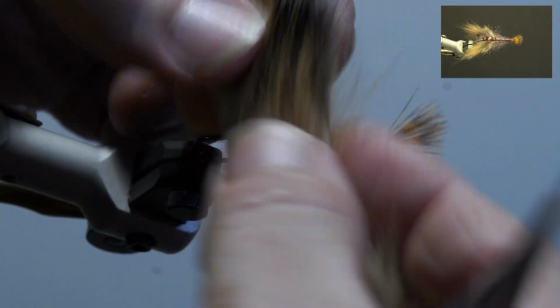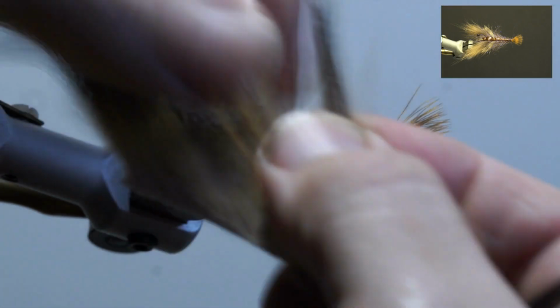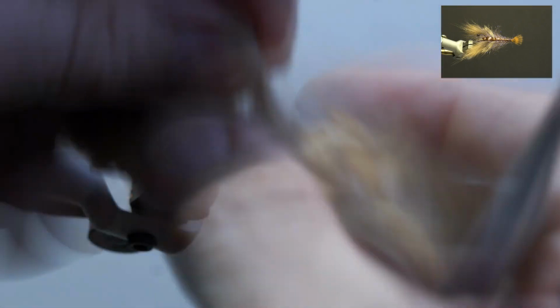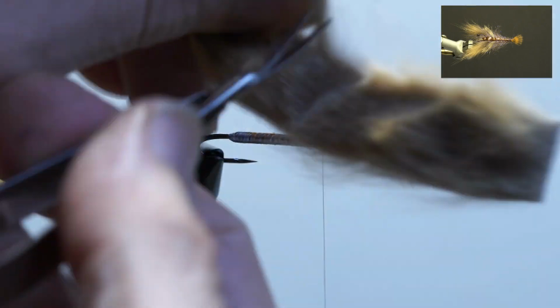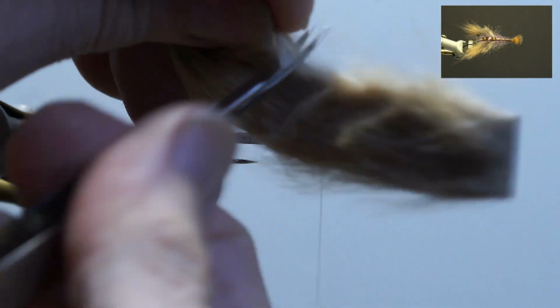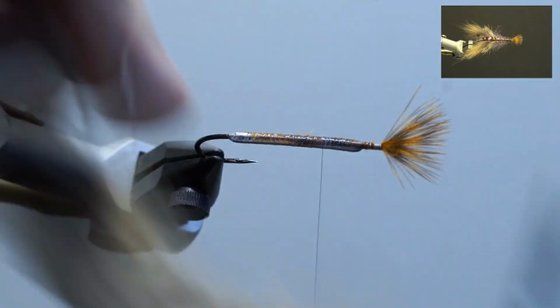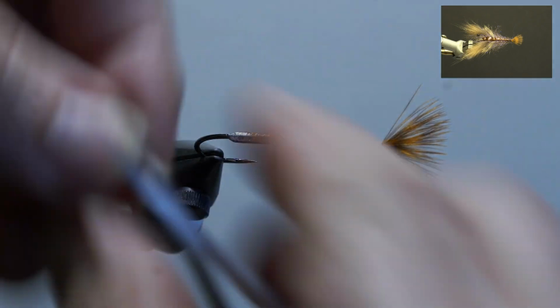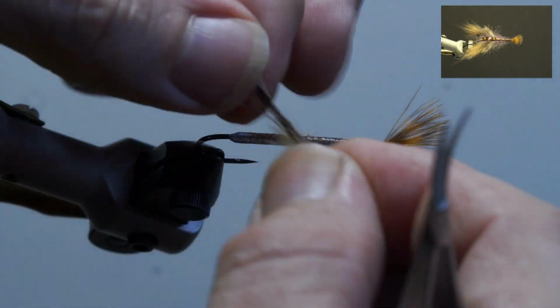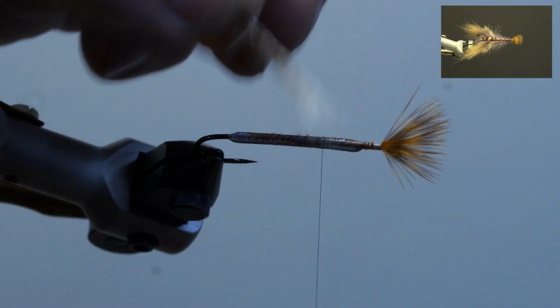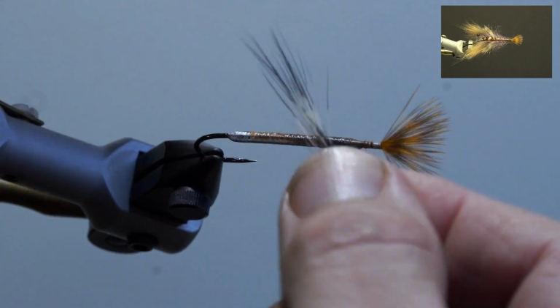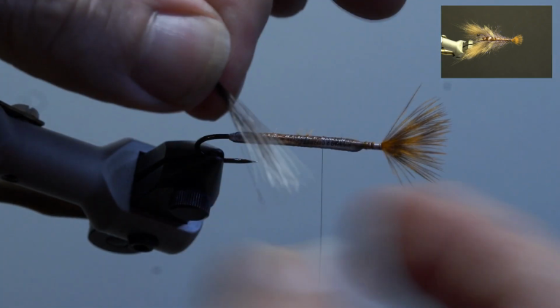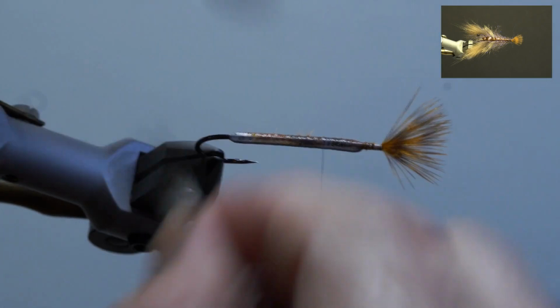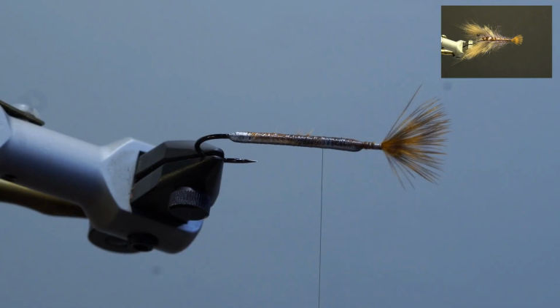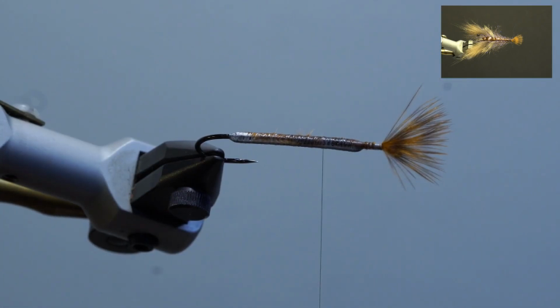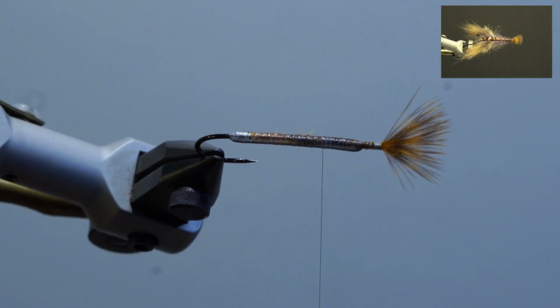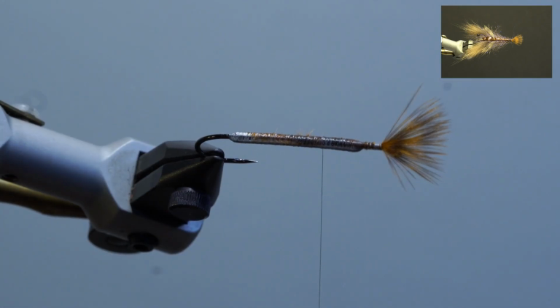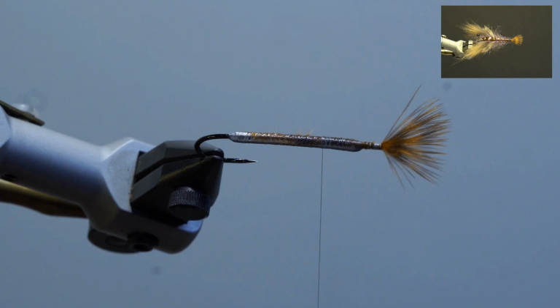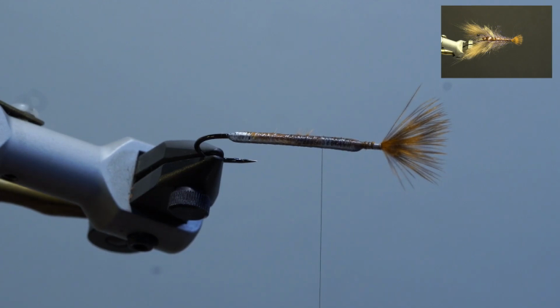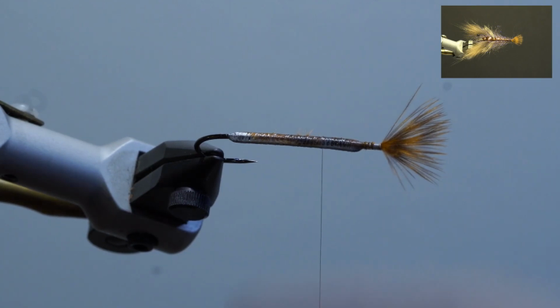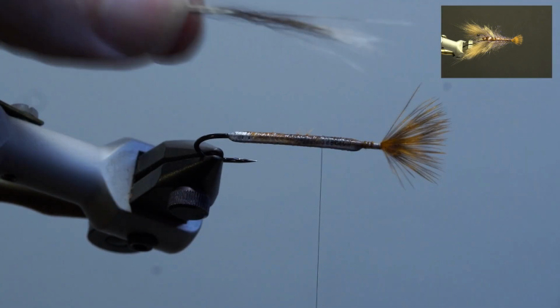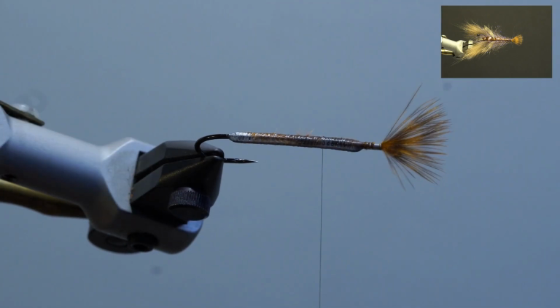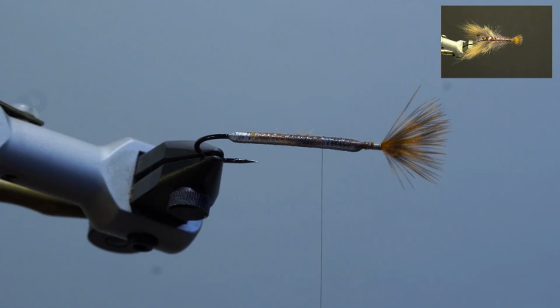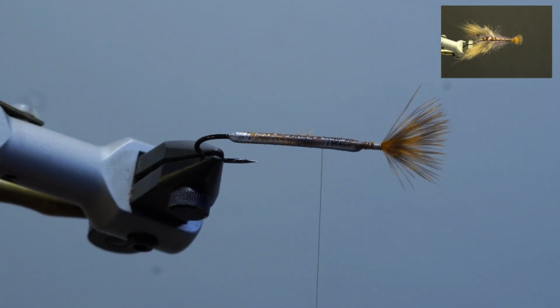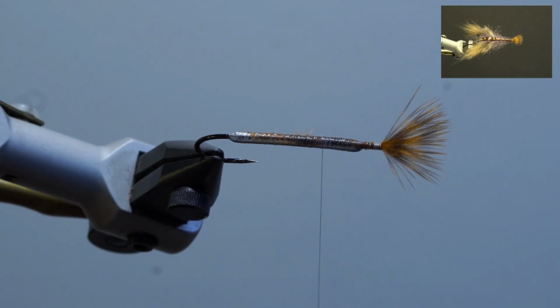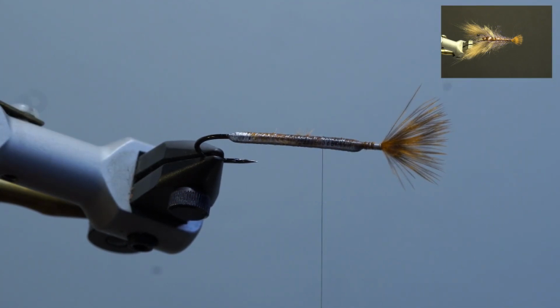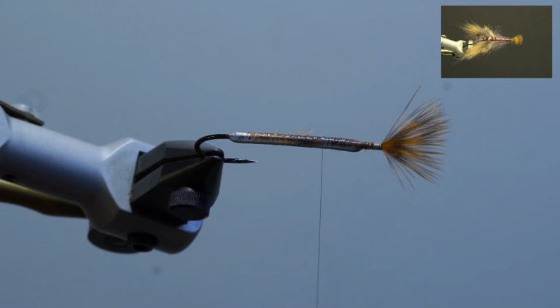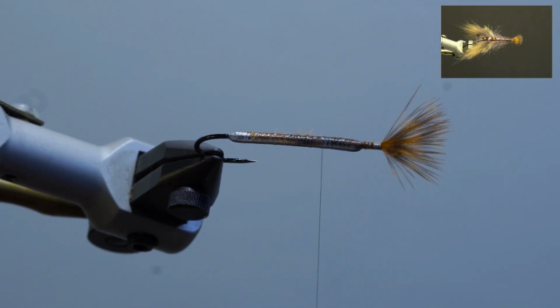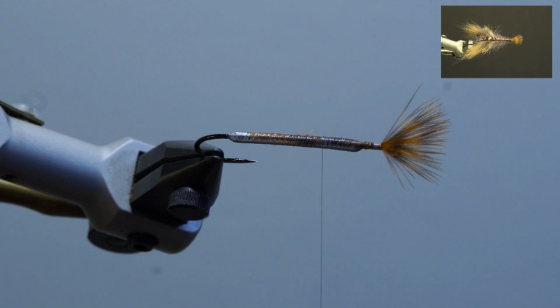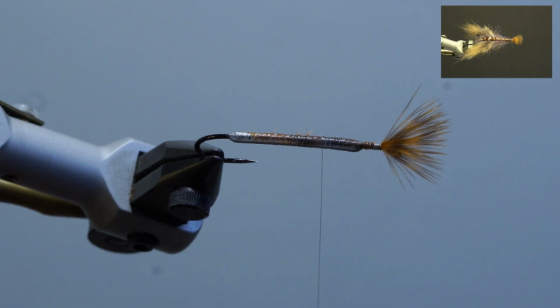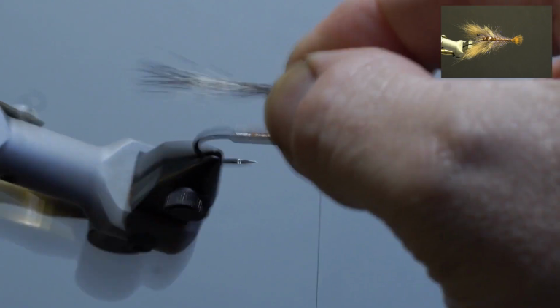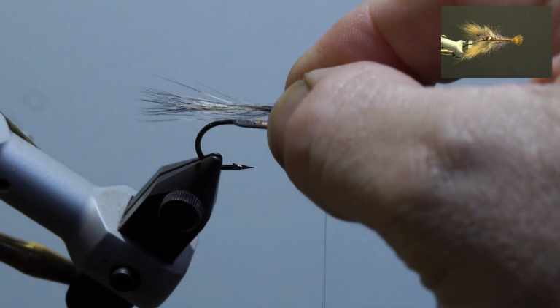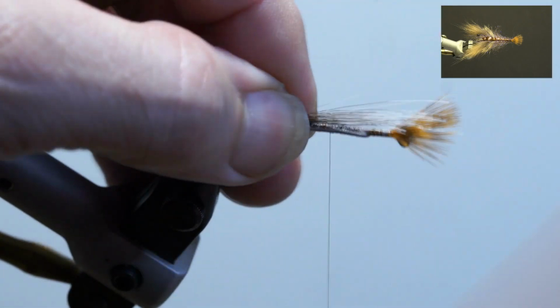Next, take a dozen or so strands of gray fox guard hairs. Remove the underfur, even the tips, and secure on top of the hook so the tips are past the bend of the hook for the antenna. Trim the excess and build up the thread.